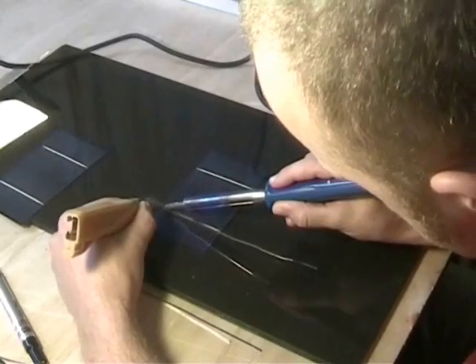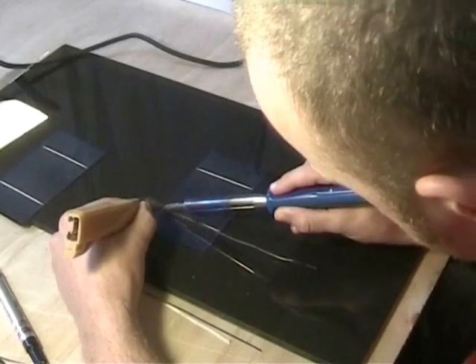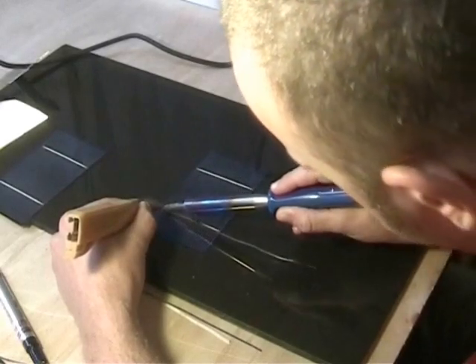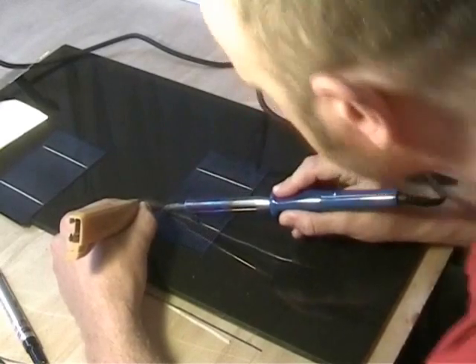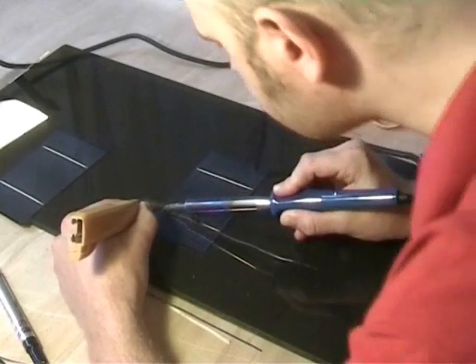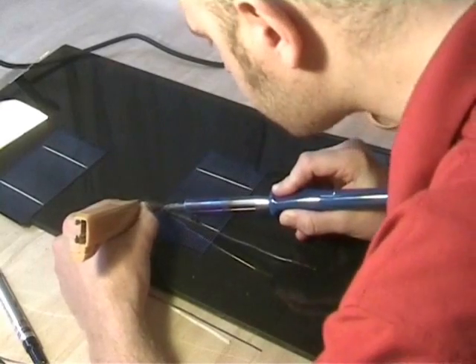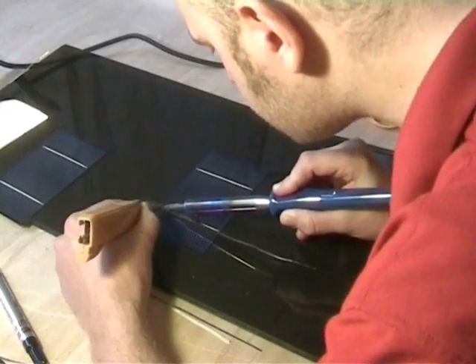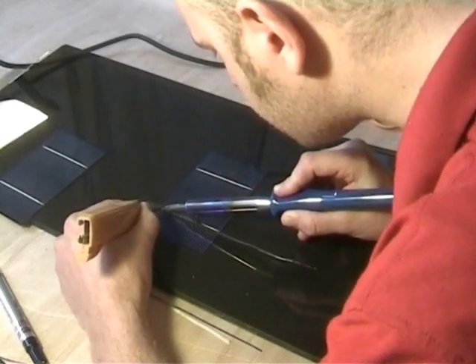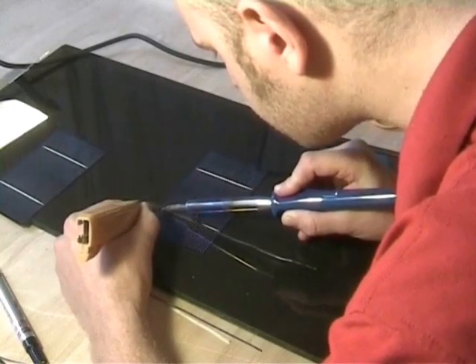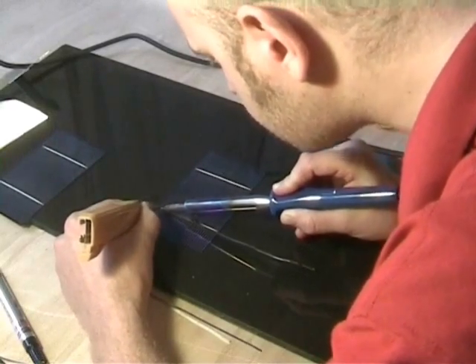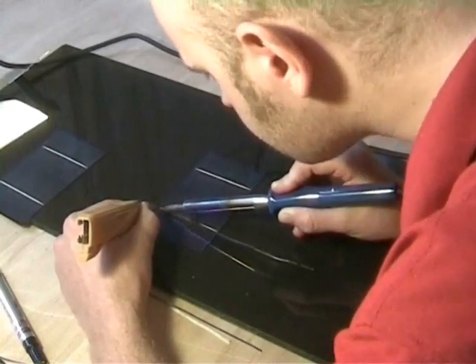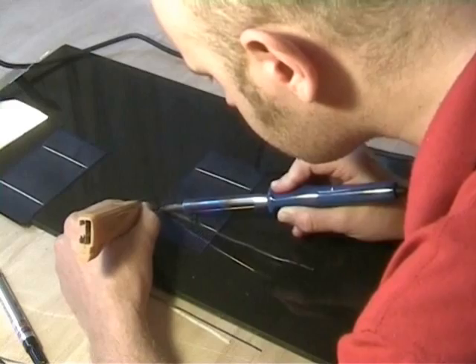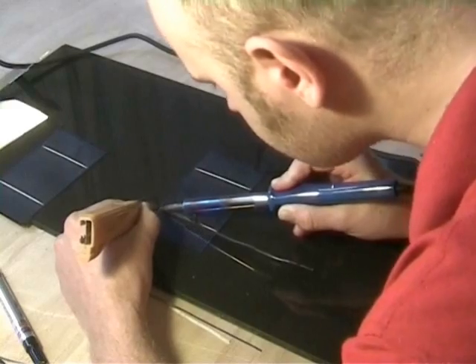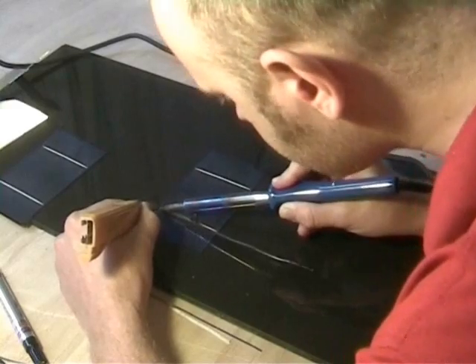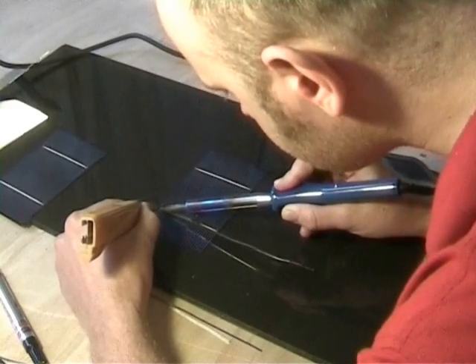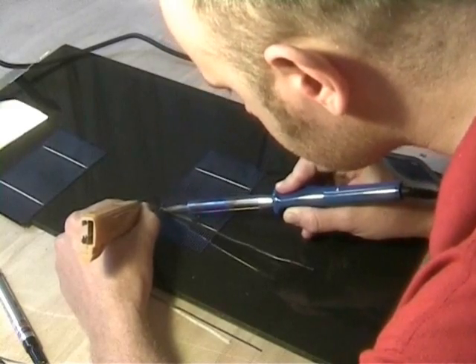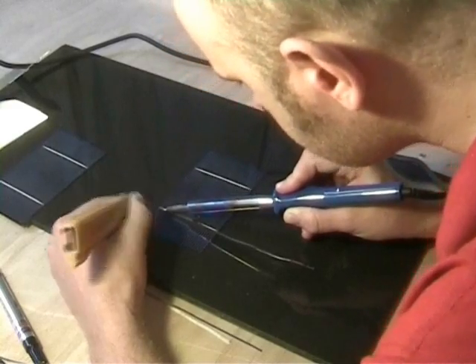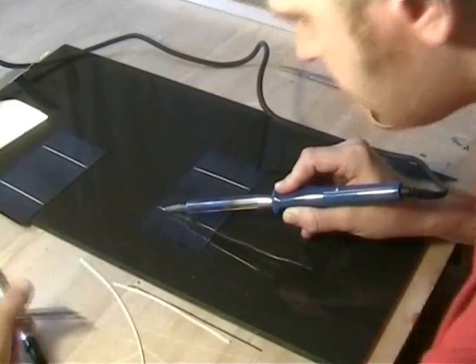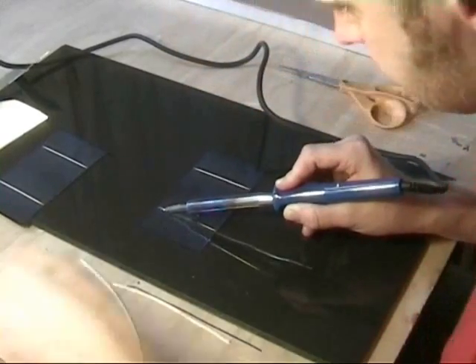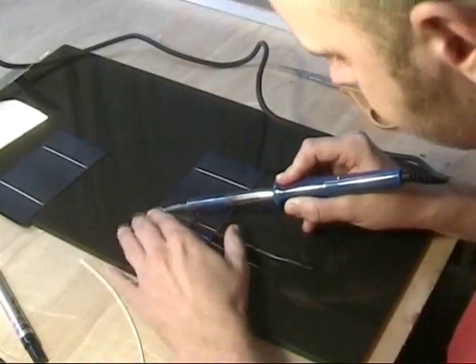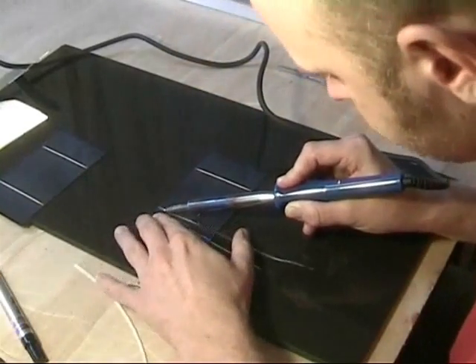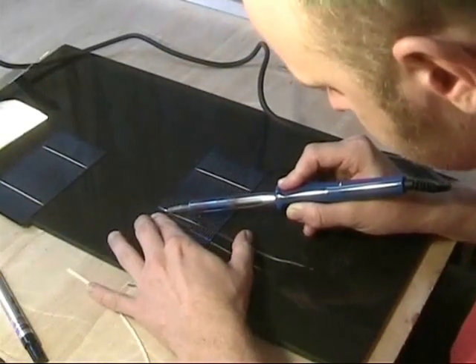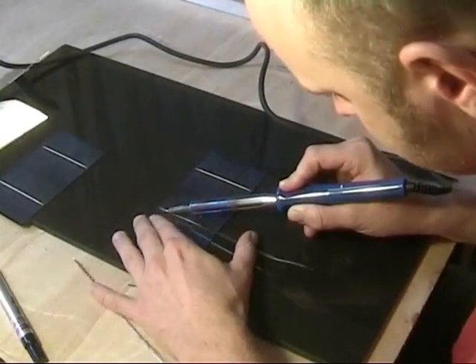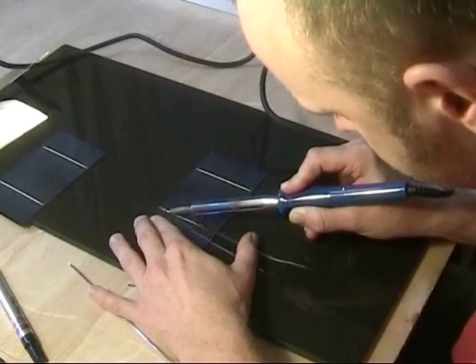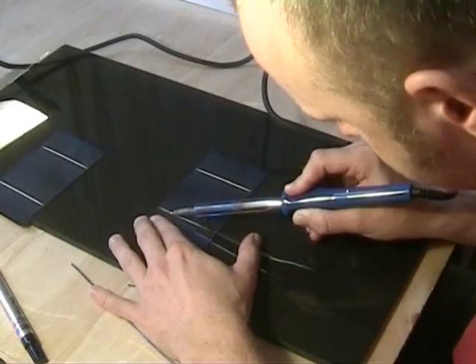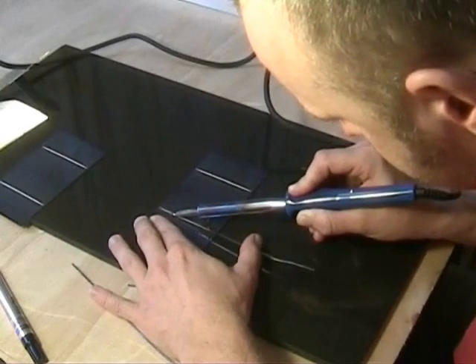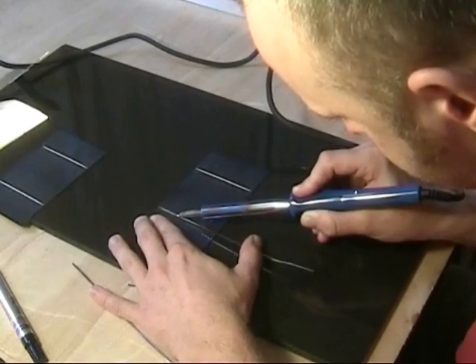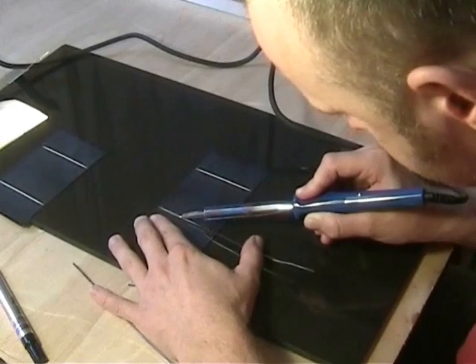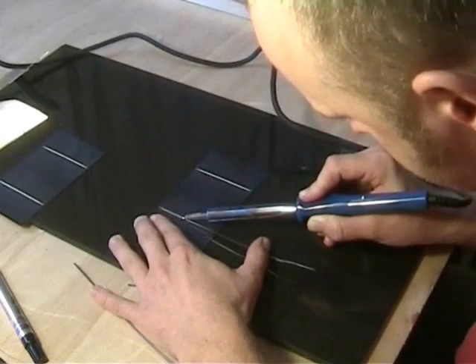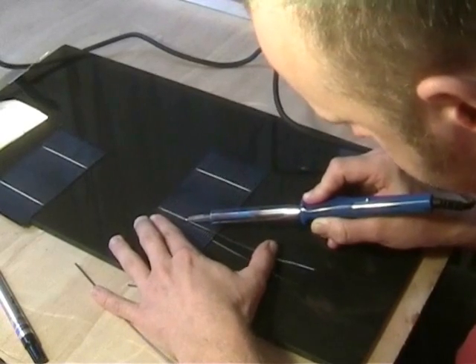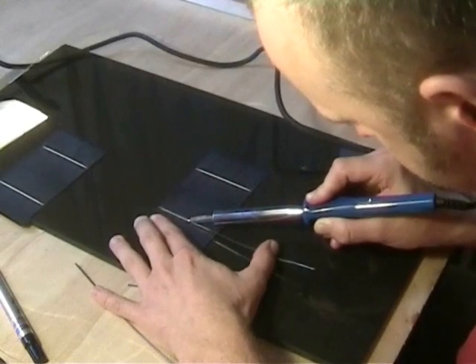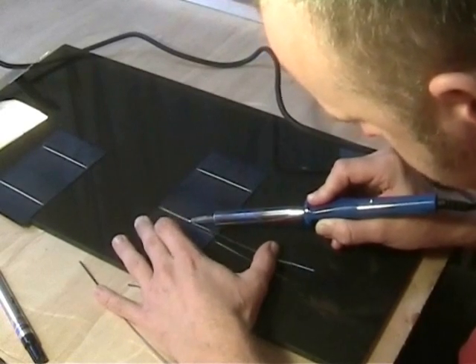Make sure it's melting — yes, that looks good. Just get it joined at a starting point, and then basically run the iron backwards like this, guiding it with your thumb.